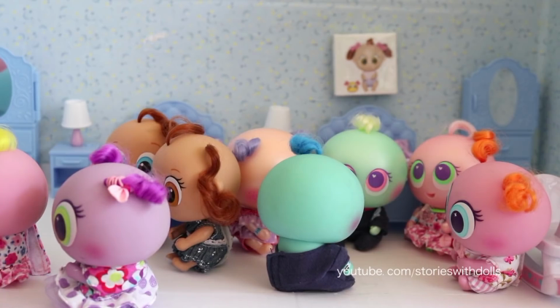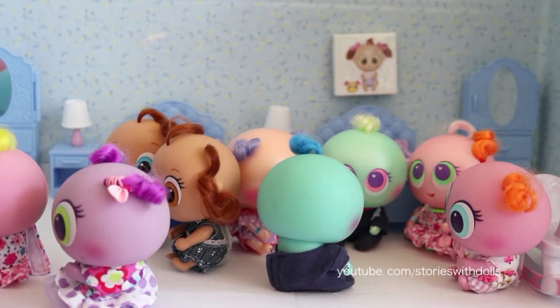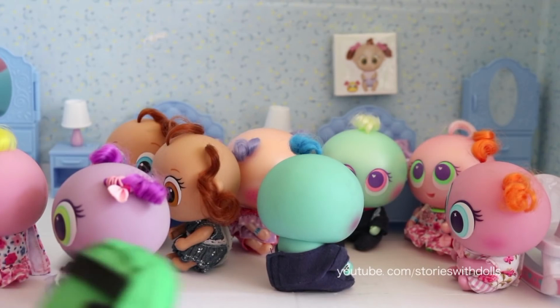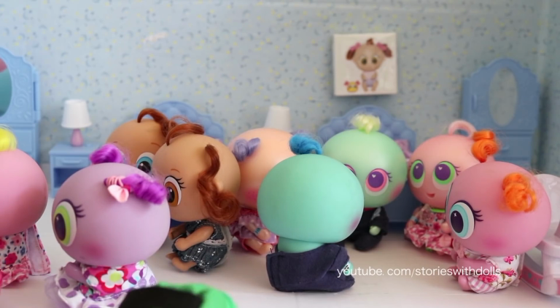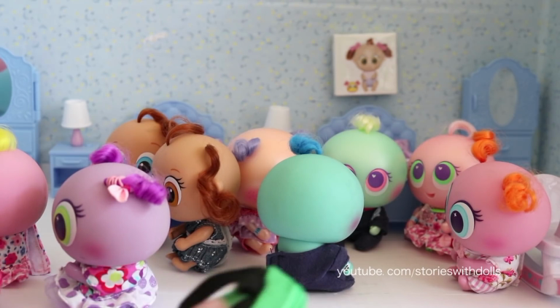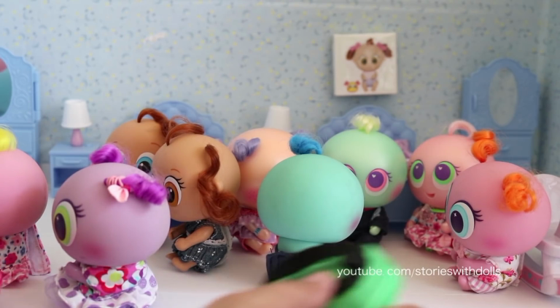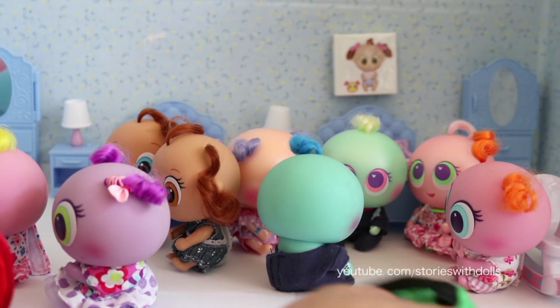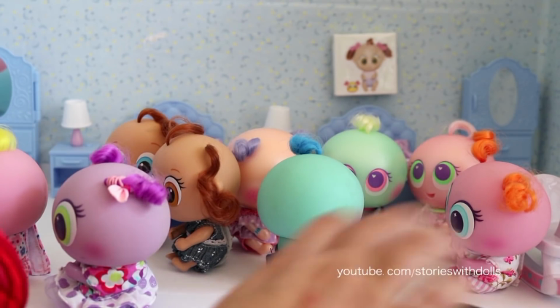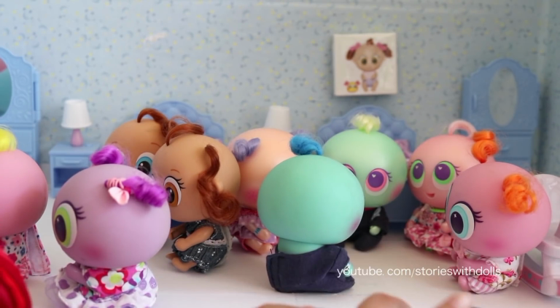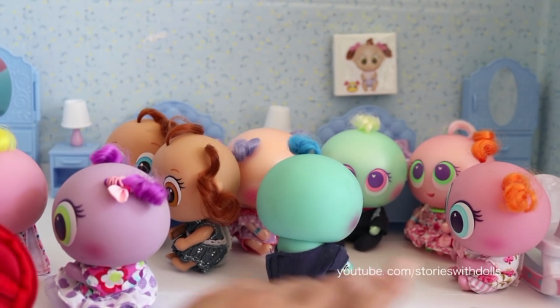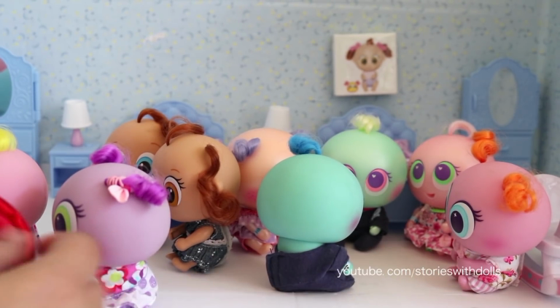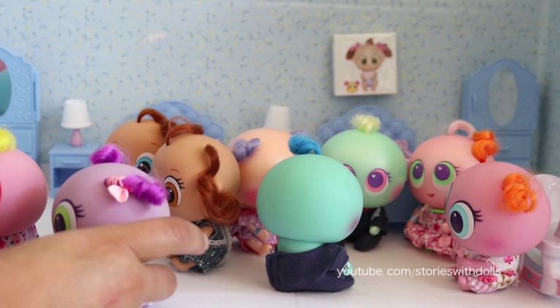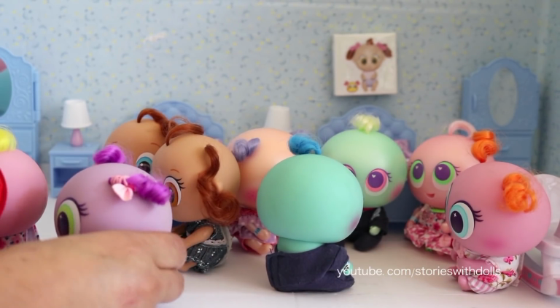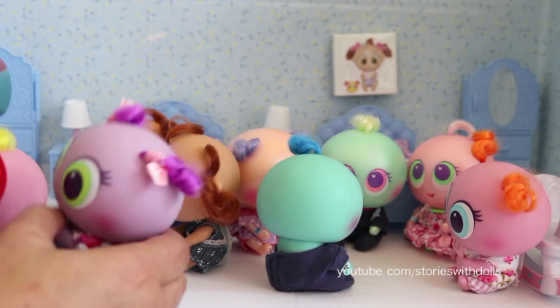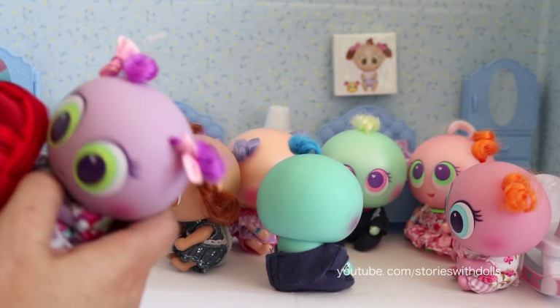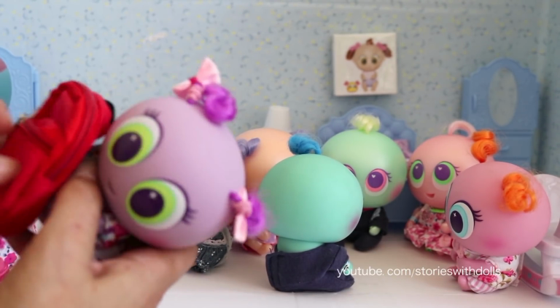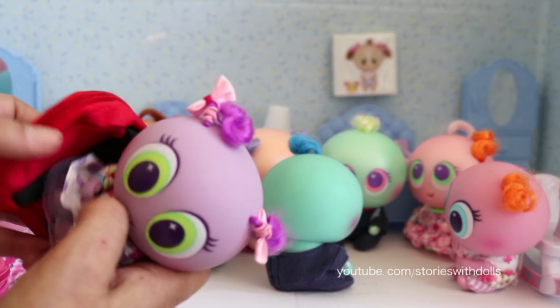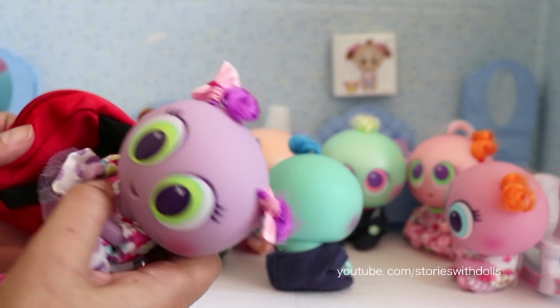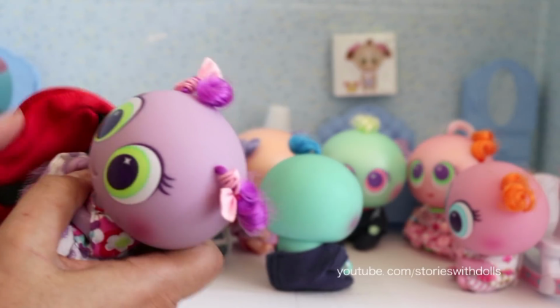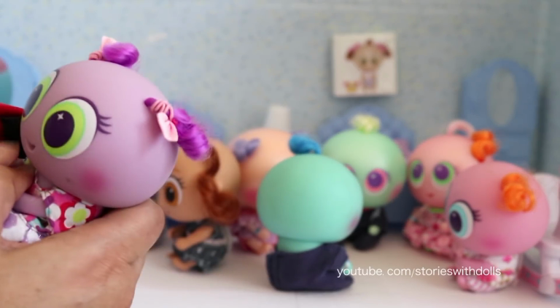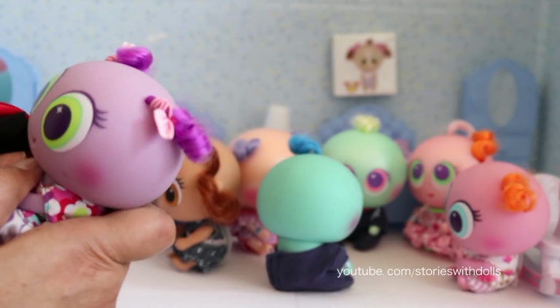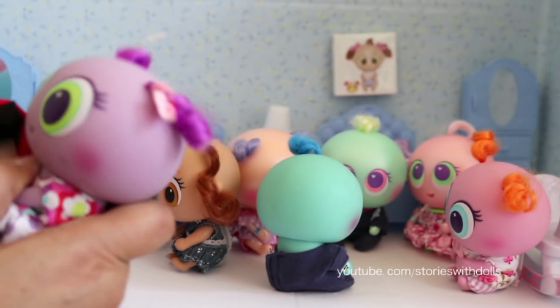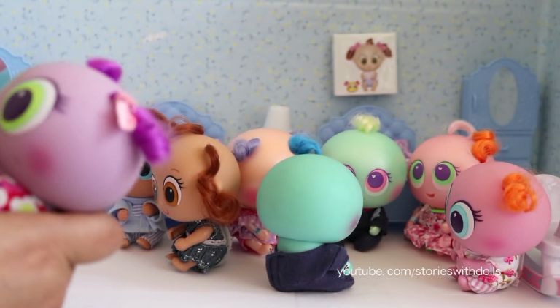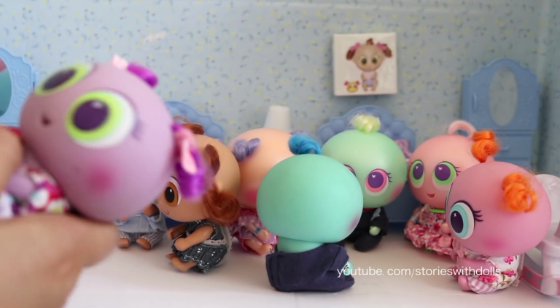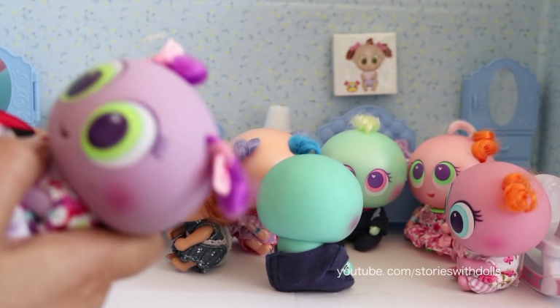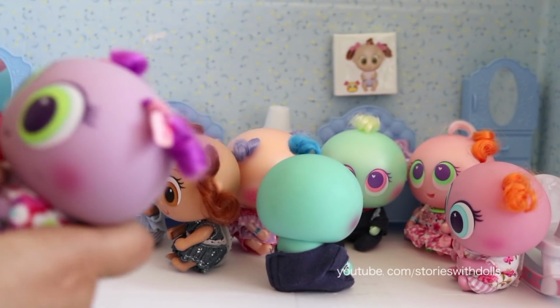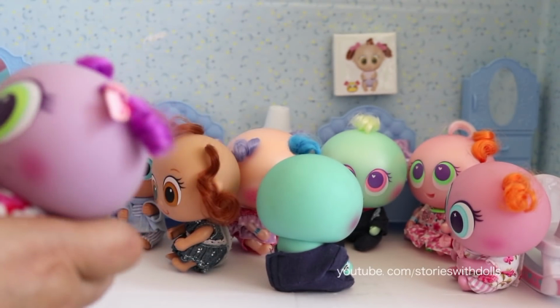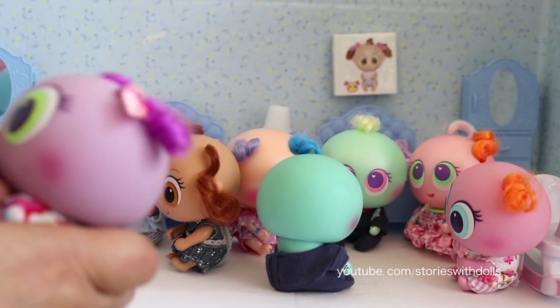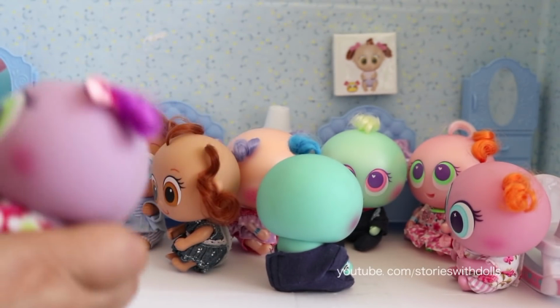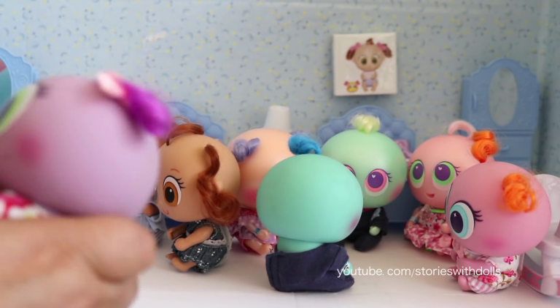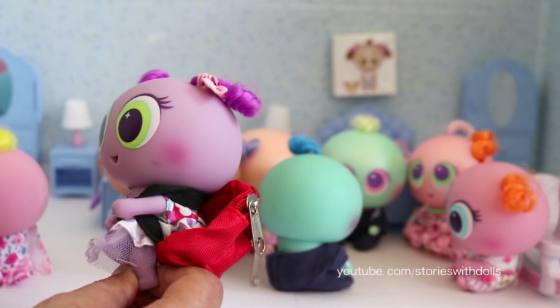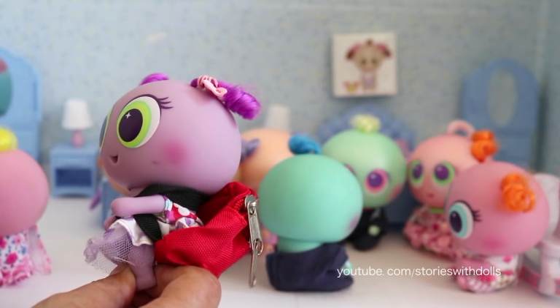All right, babies. Now that you have all brushed your teeth, come and get your backpacks because the school bus is already out there waiting for us outside. As soon as I give you your backpack, go get on the bus.